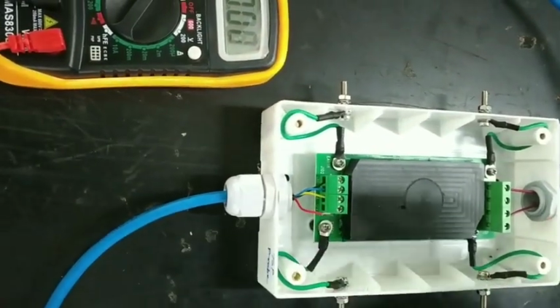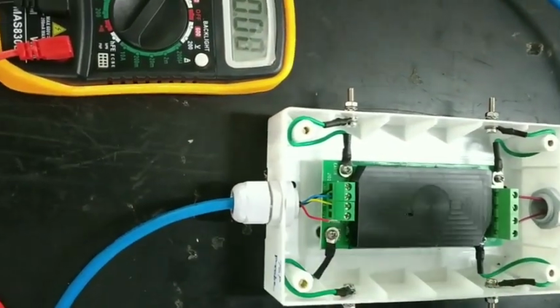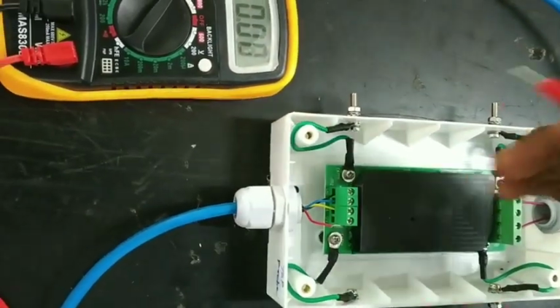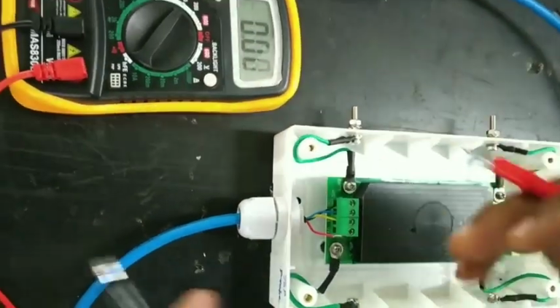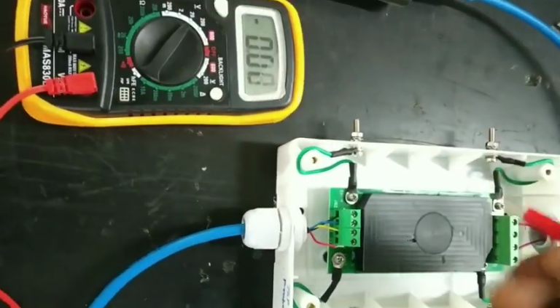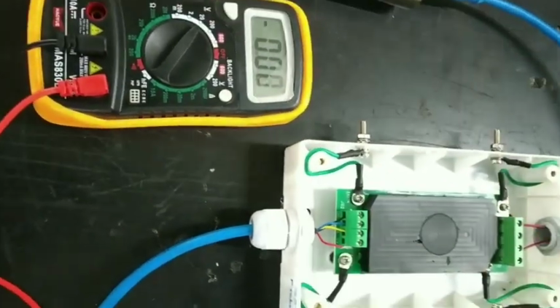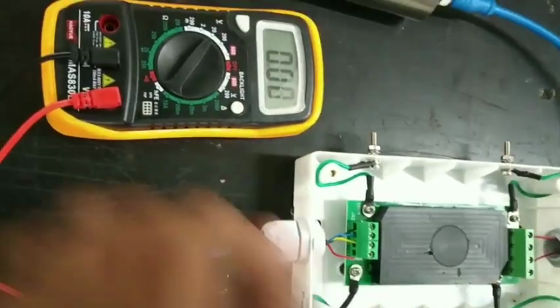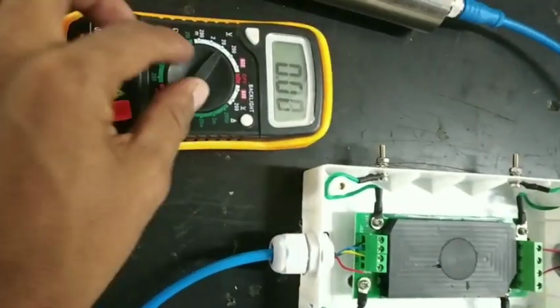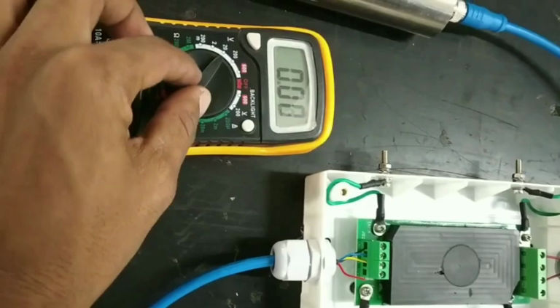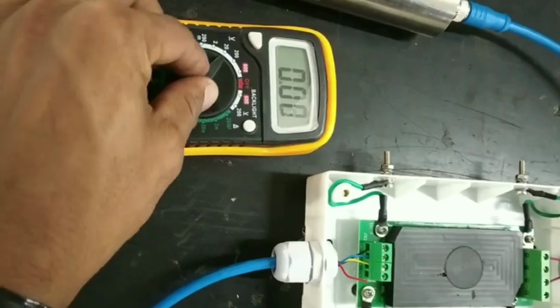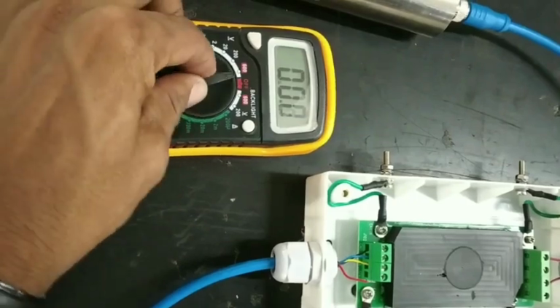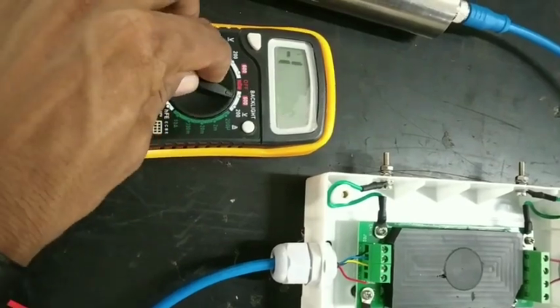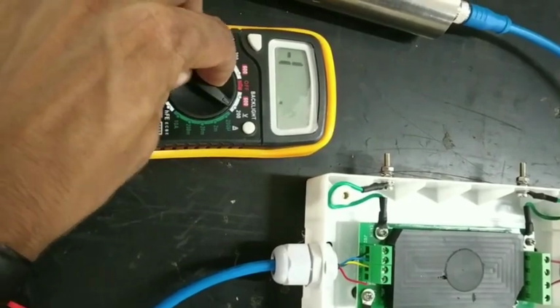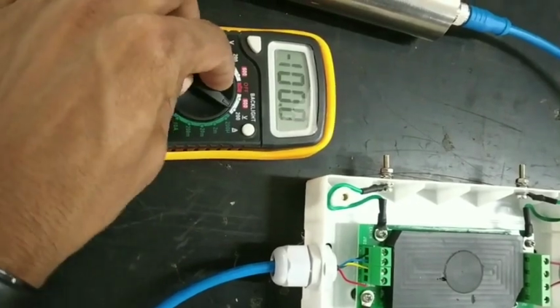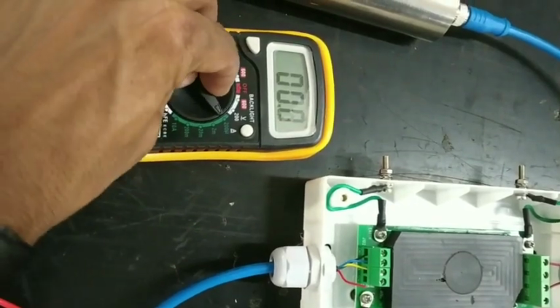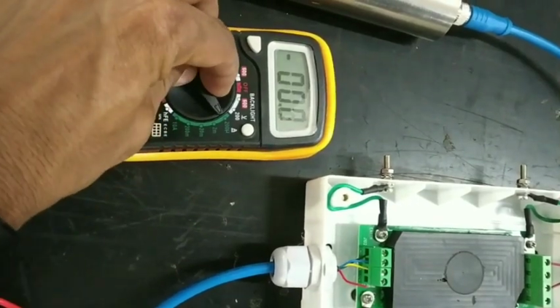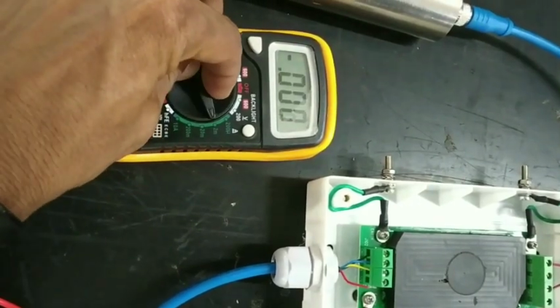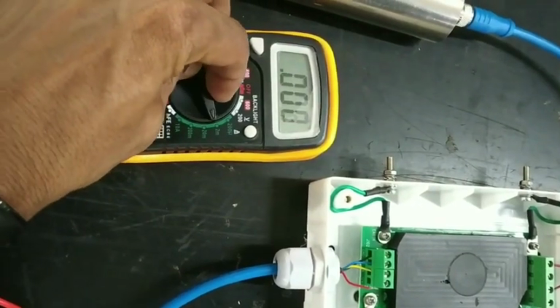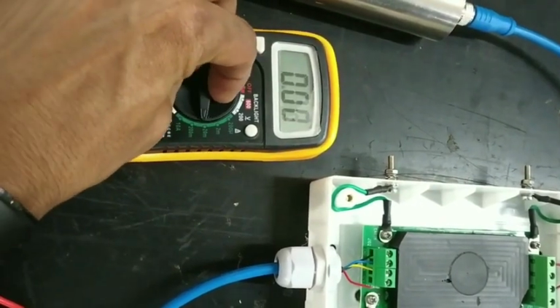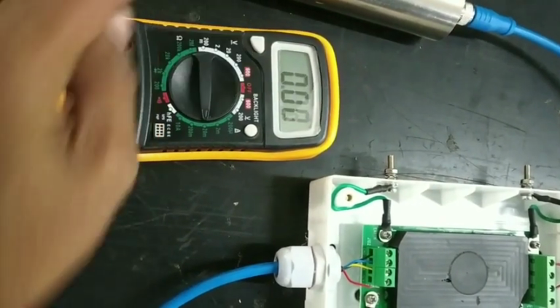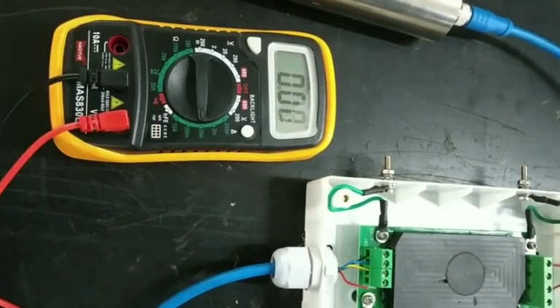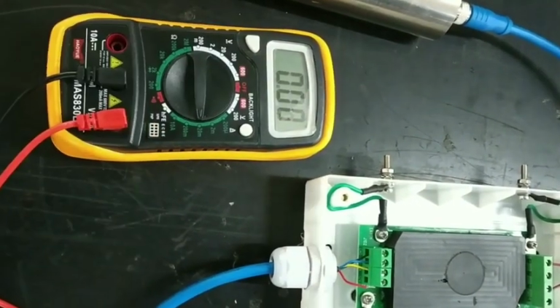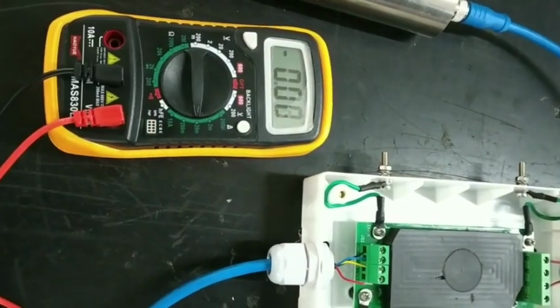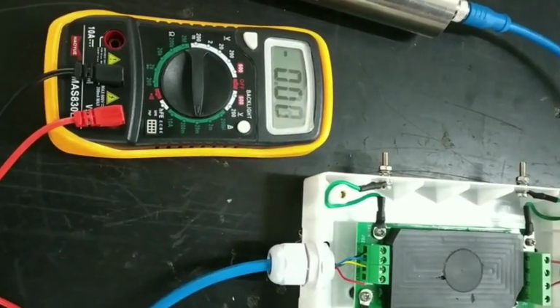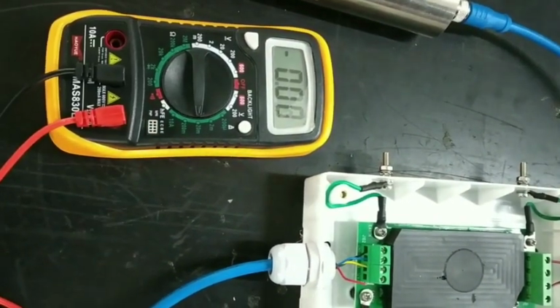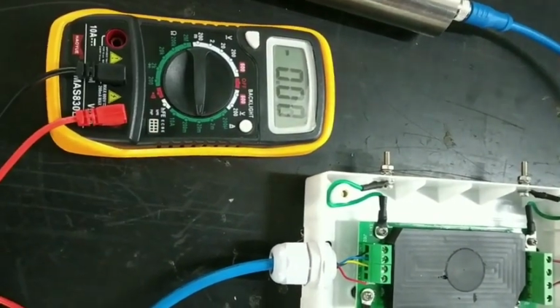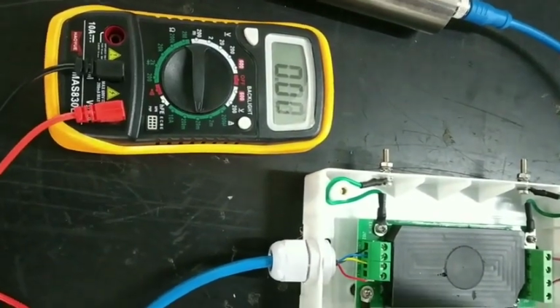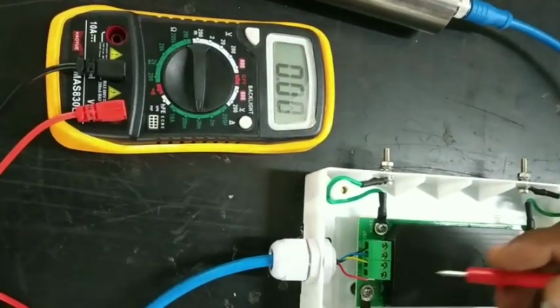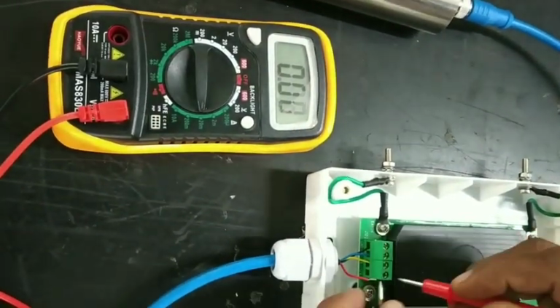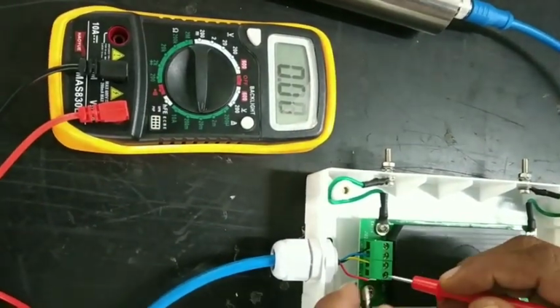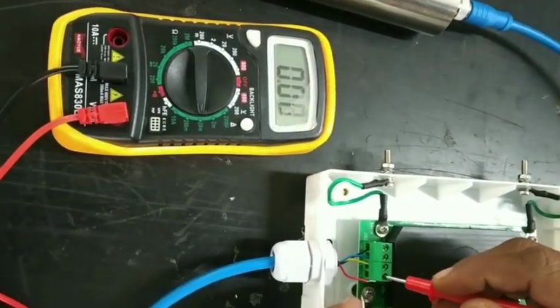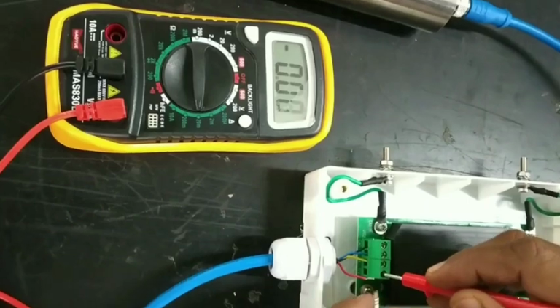Change the multimeter knob, selecting 20mA. This is the Multimeter 1 Pro.